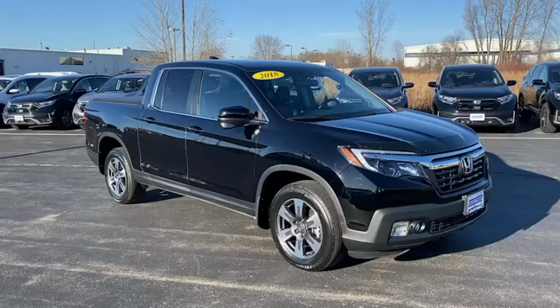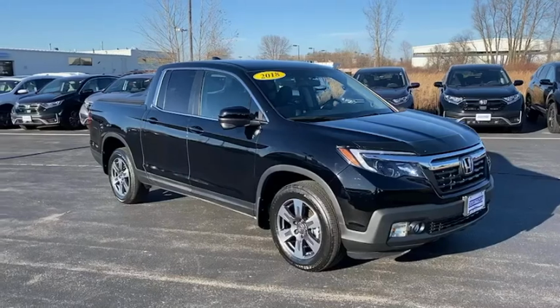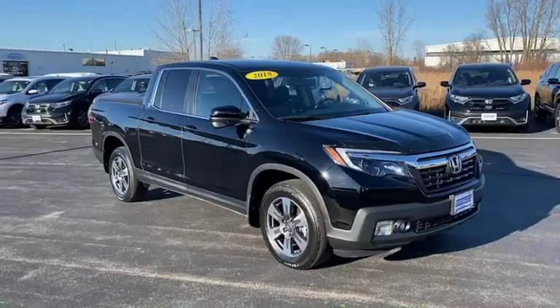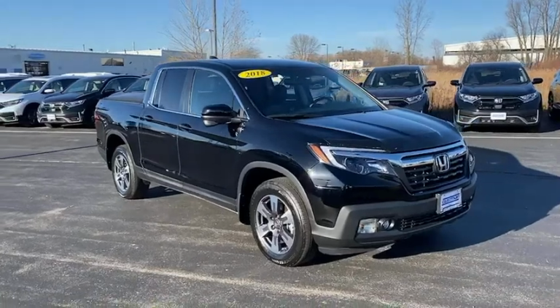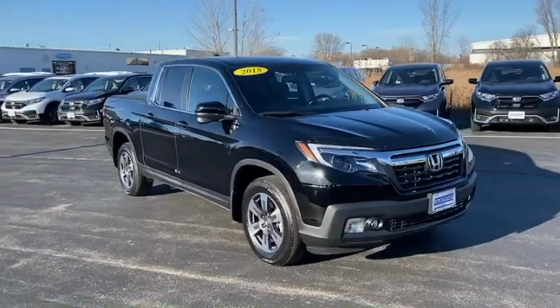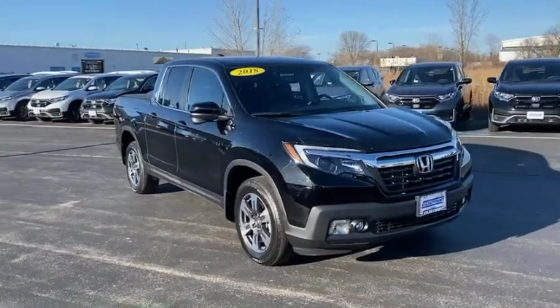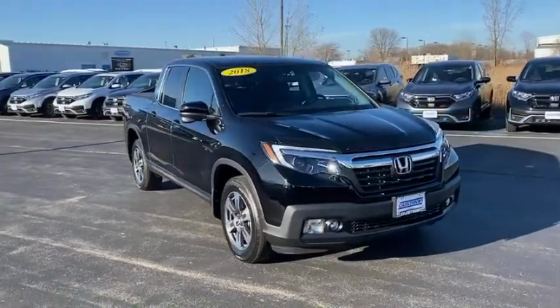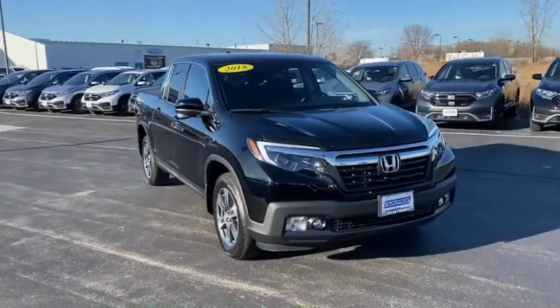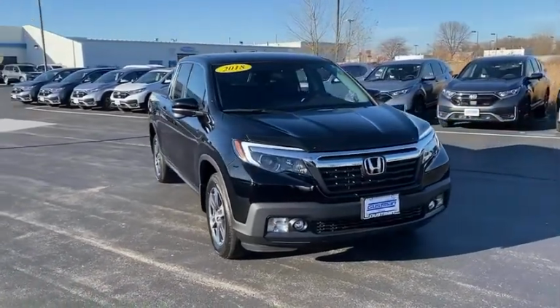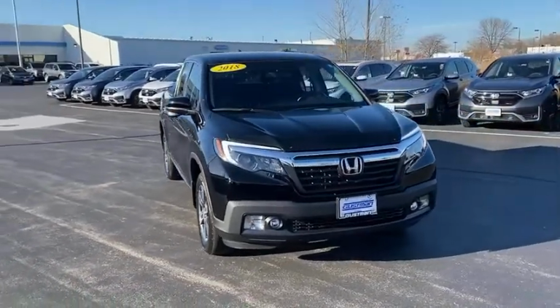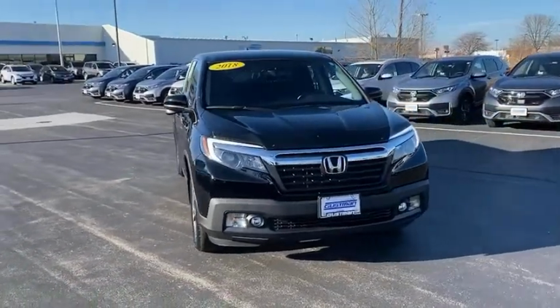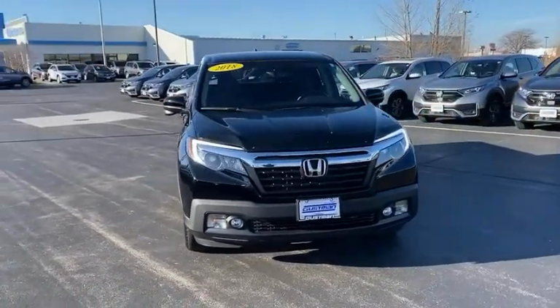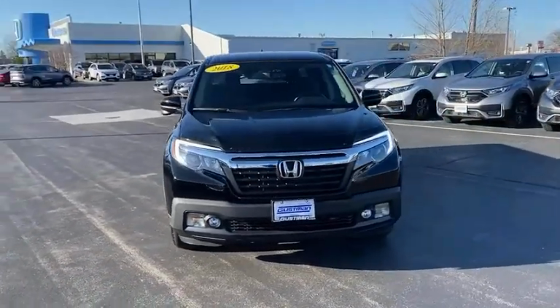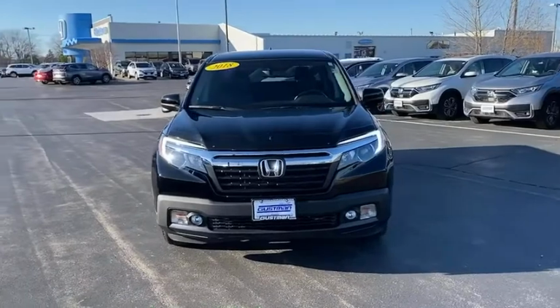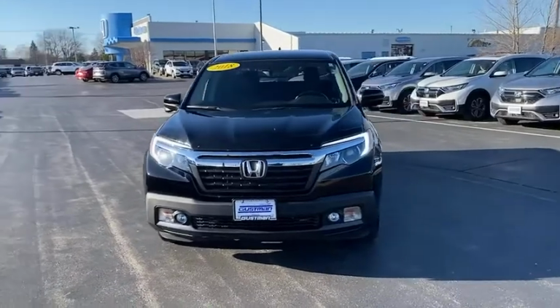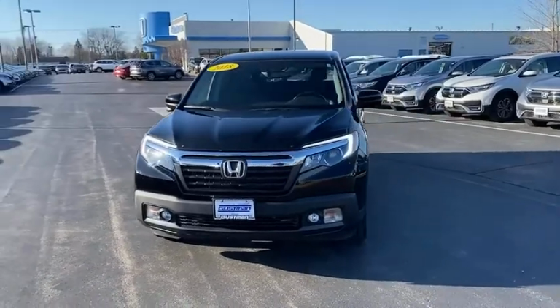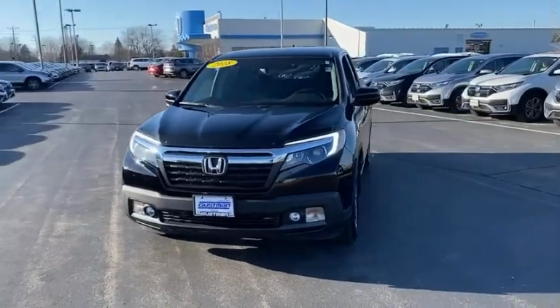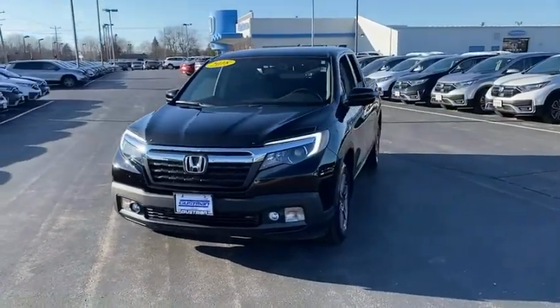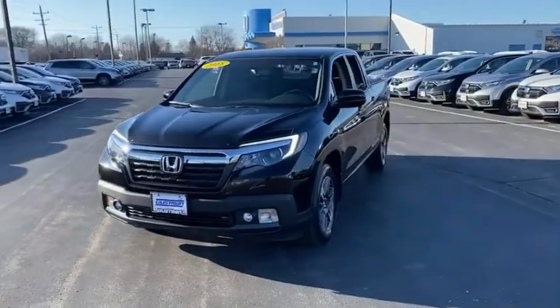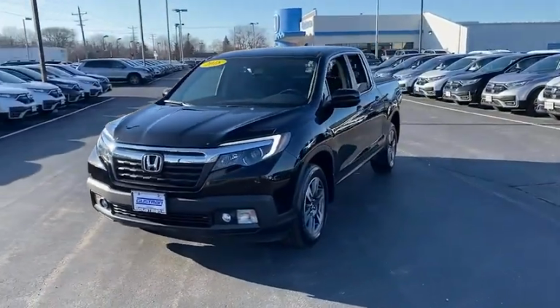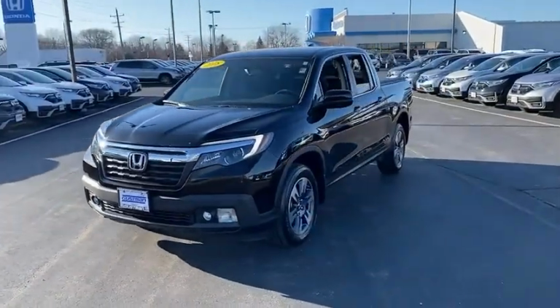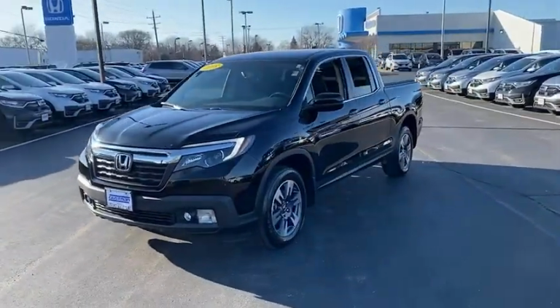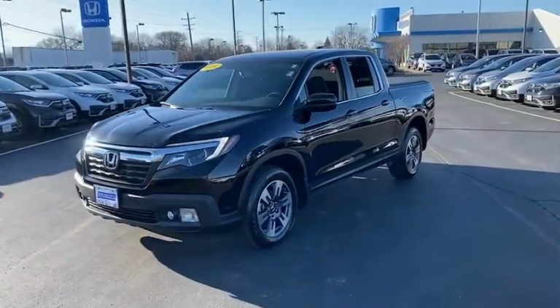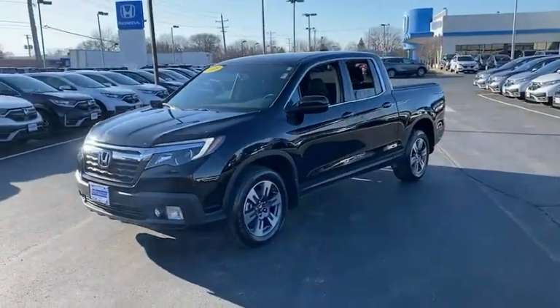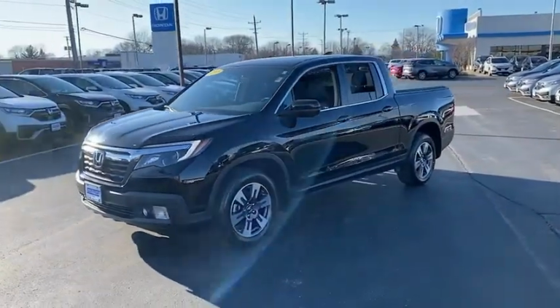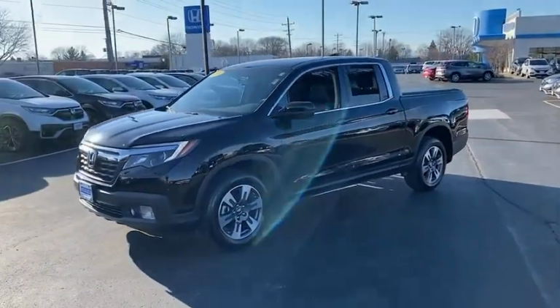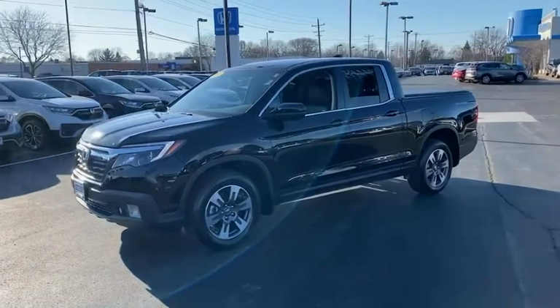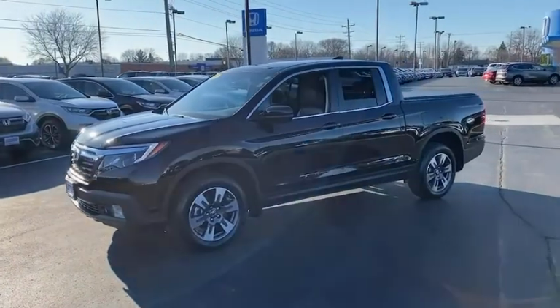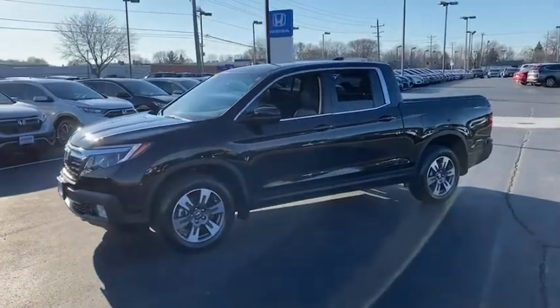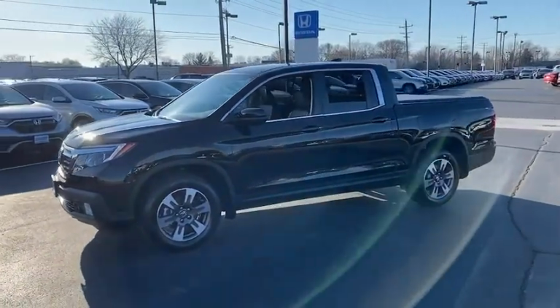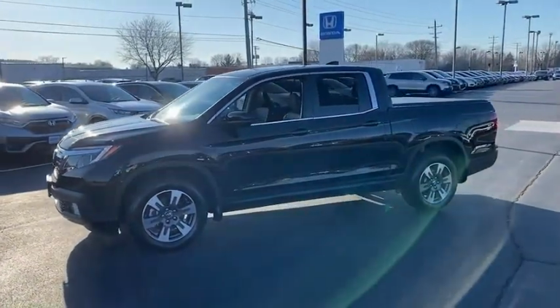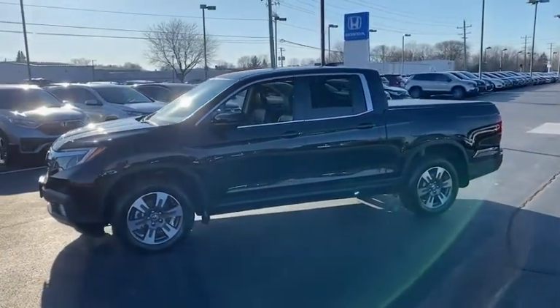Take a ride in the 2018 Honda Ridgeline. The Ridgeline was designed to give you exactly what you need to get the job done. And with Honda quality built right in, this truck can be with you for the long haul.